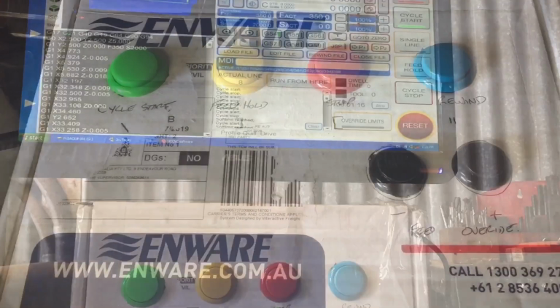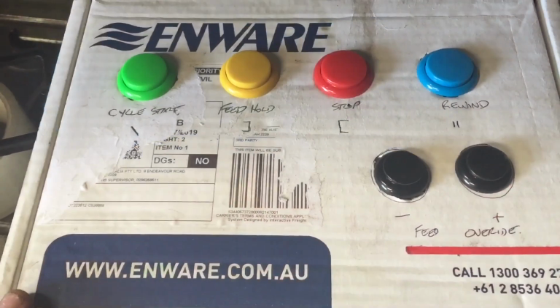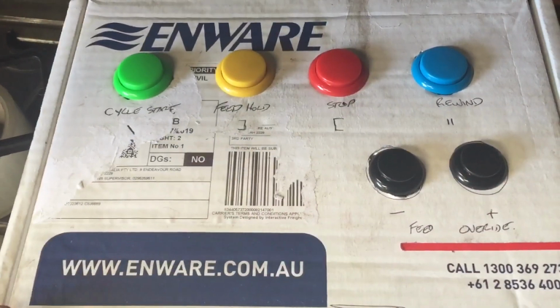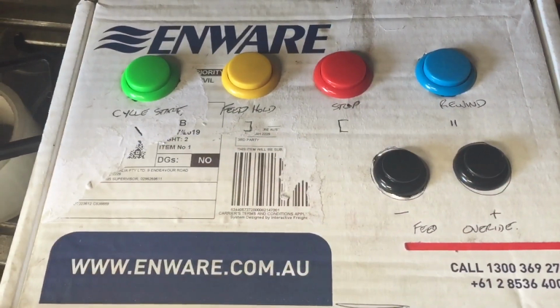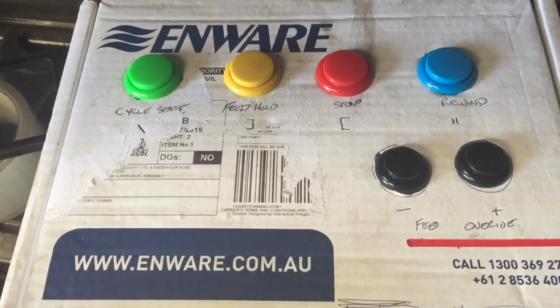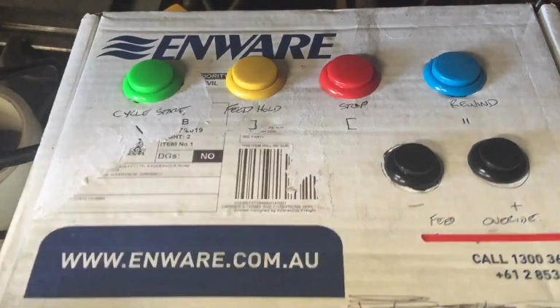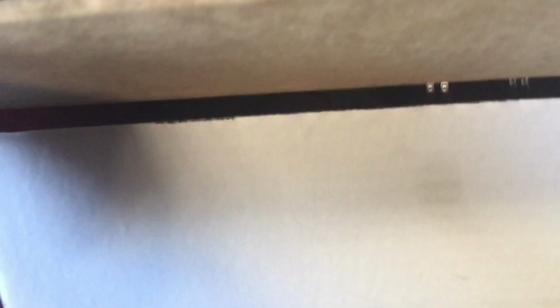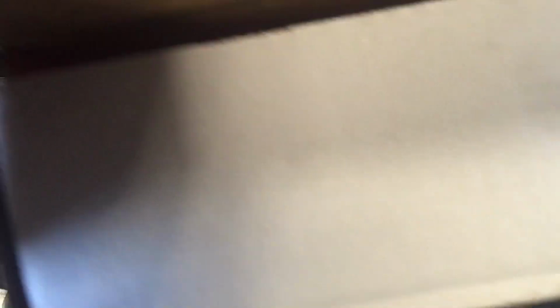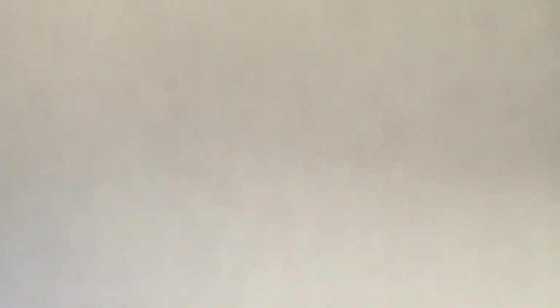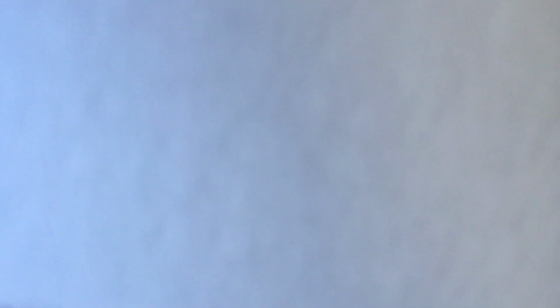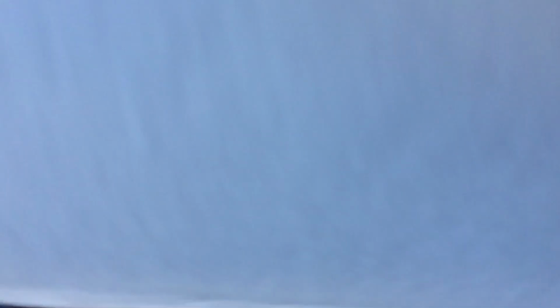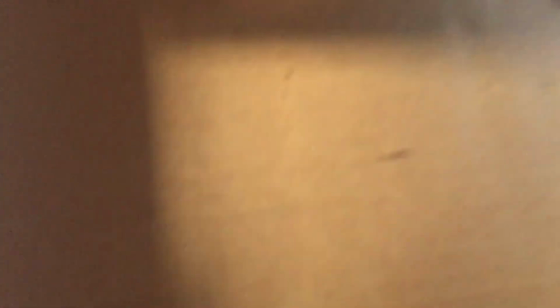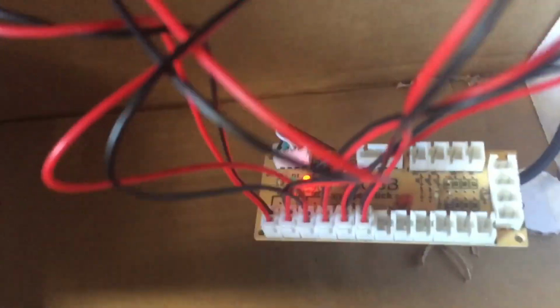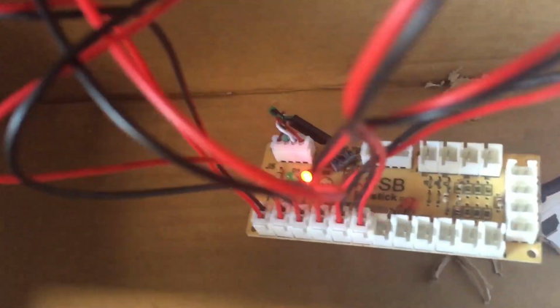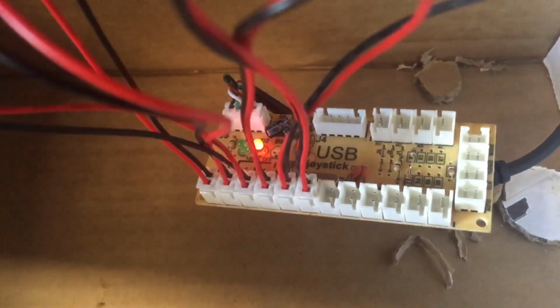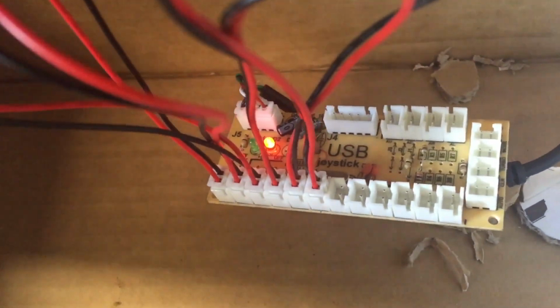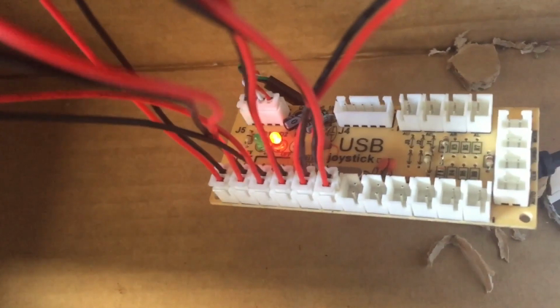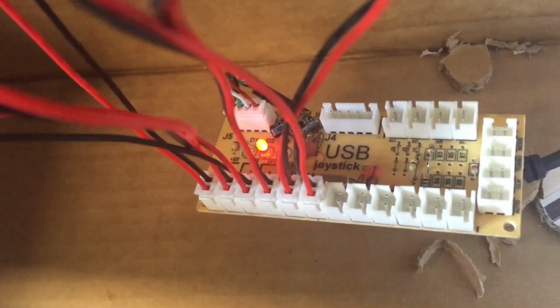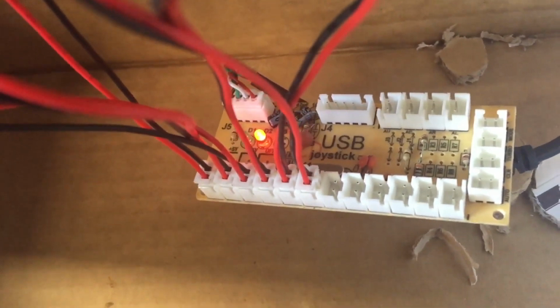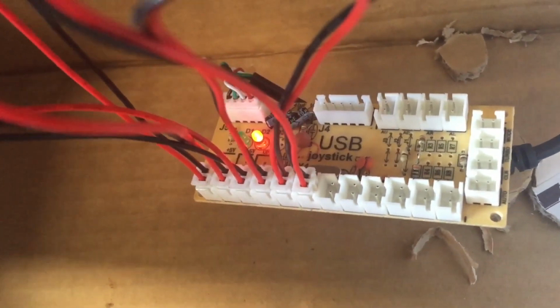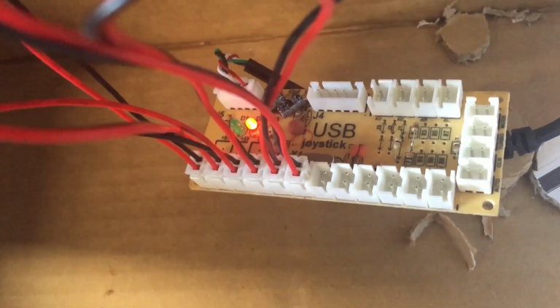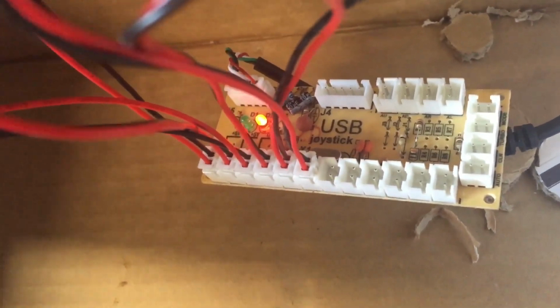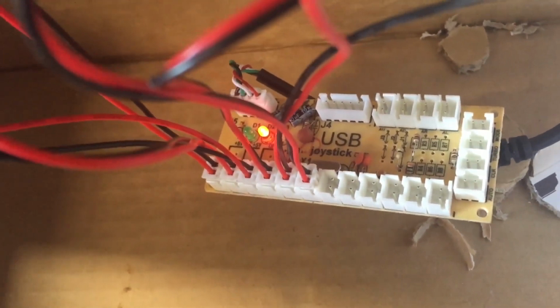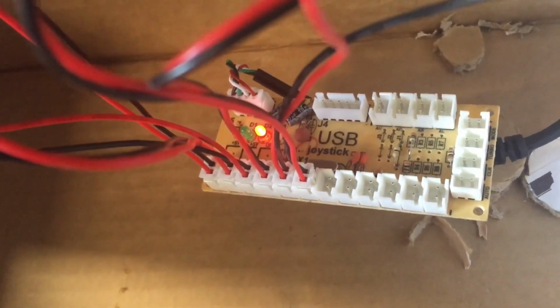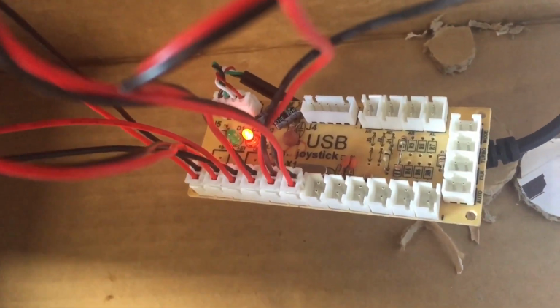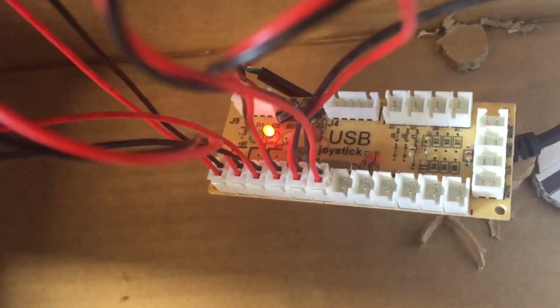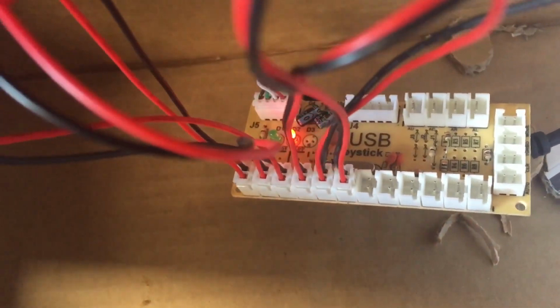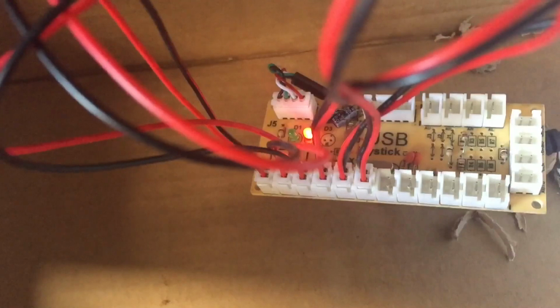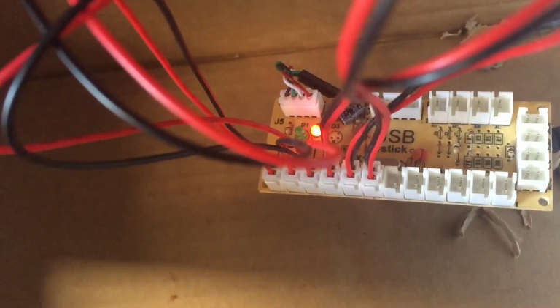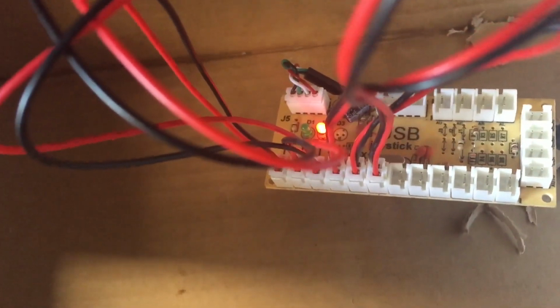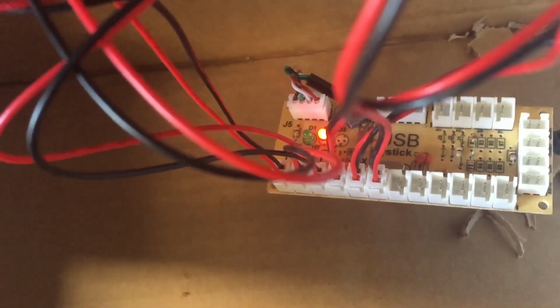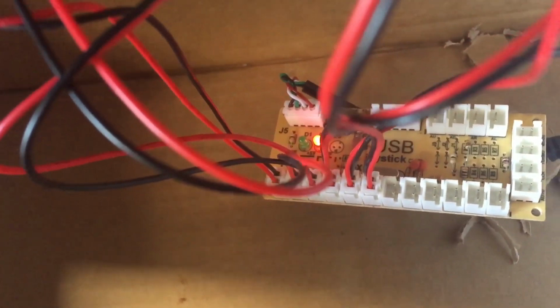Here's the moment of truth — what board am I using? Here it is guys: a cheap zero delay arcade emulator board. Get them off eBay for about five or six bucks.